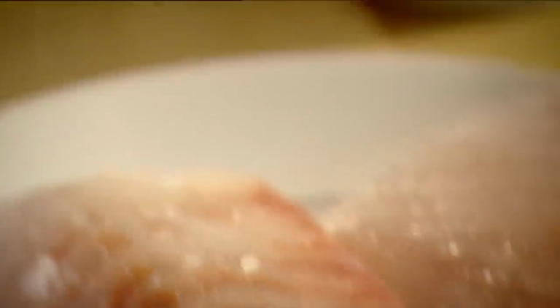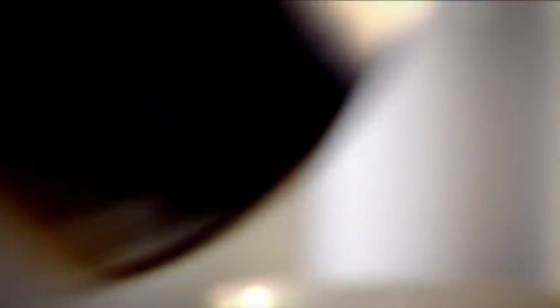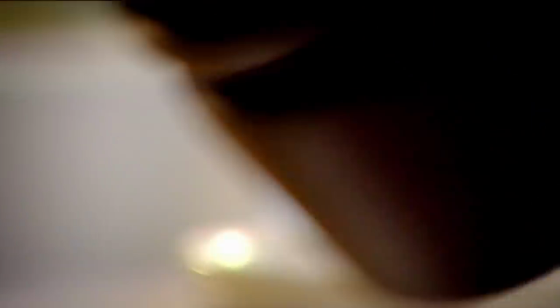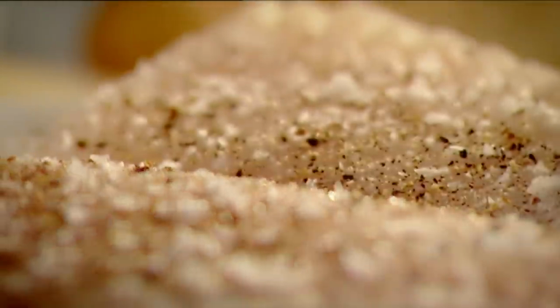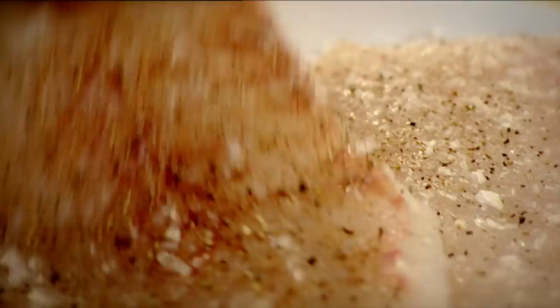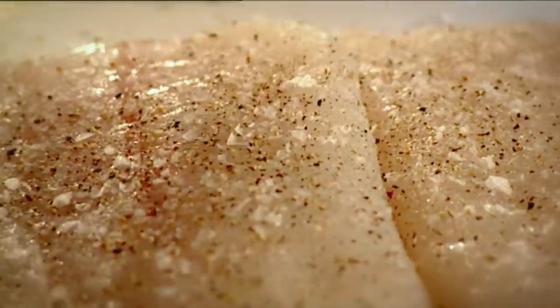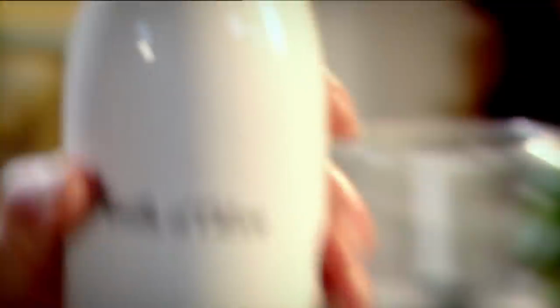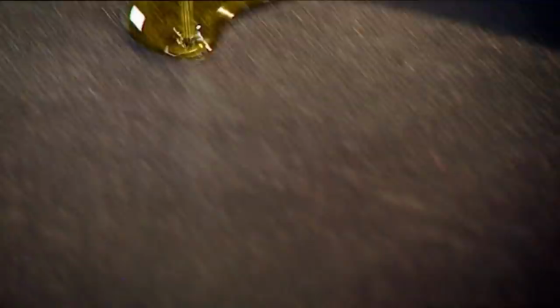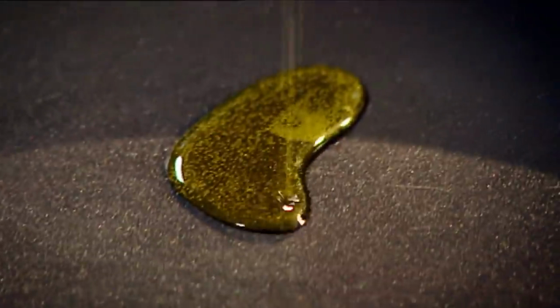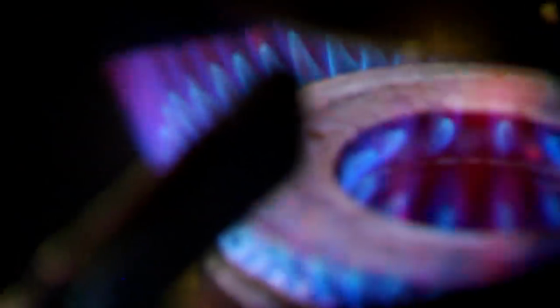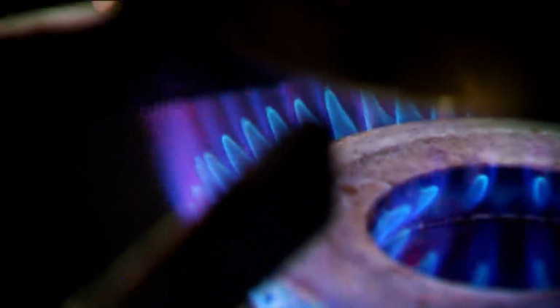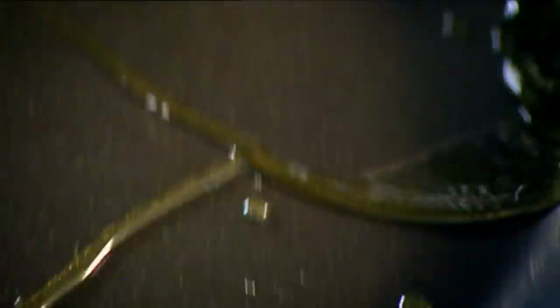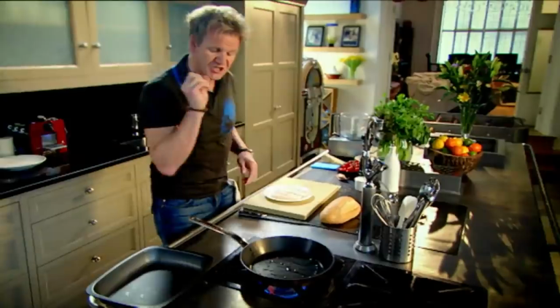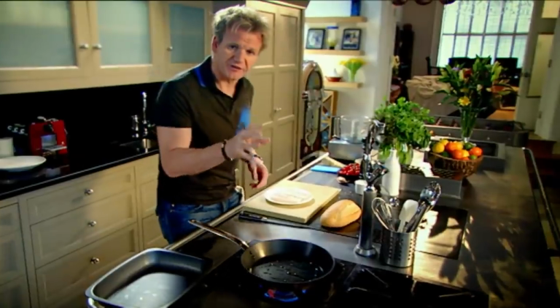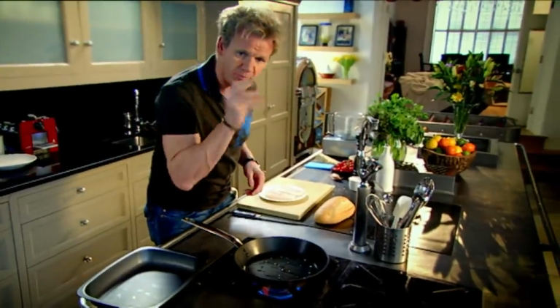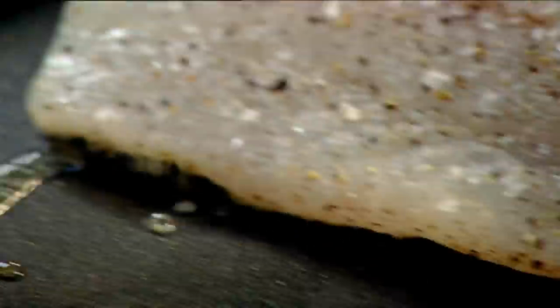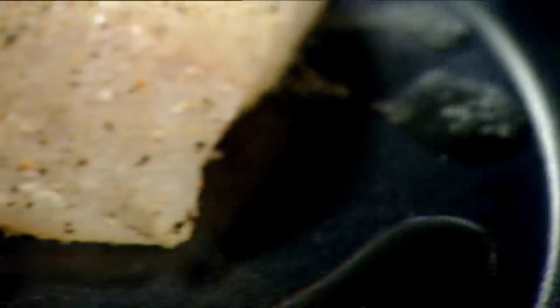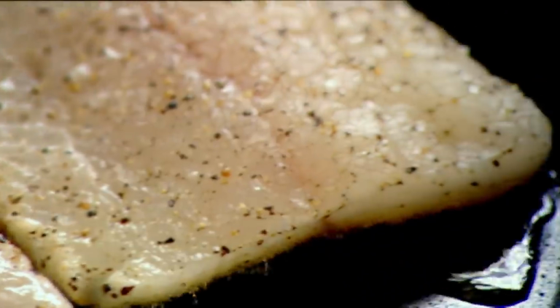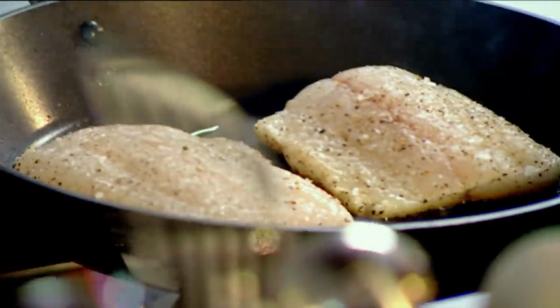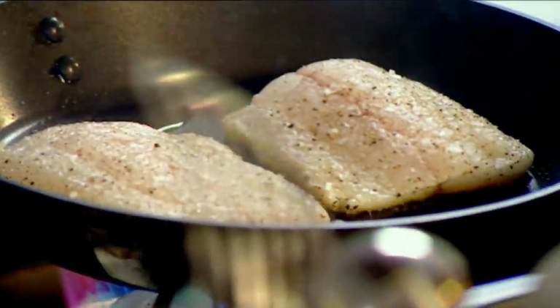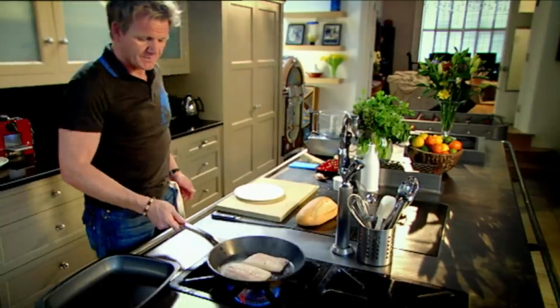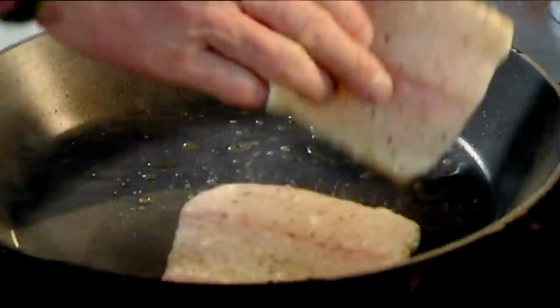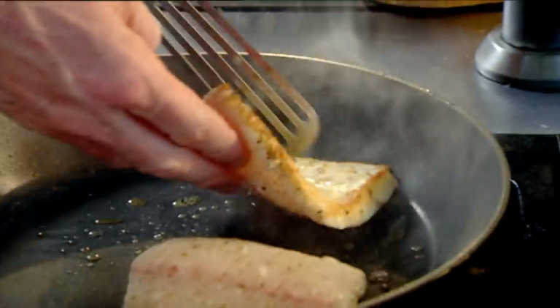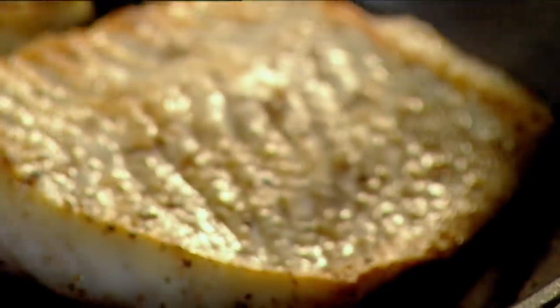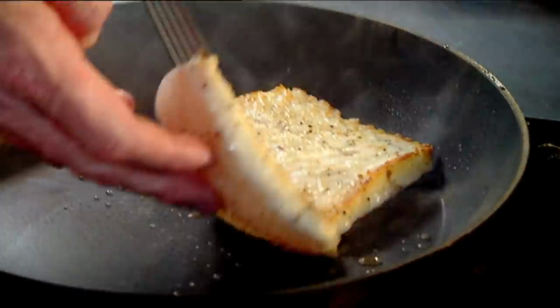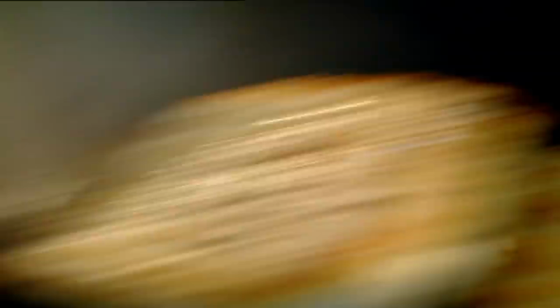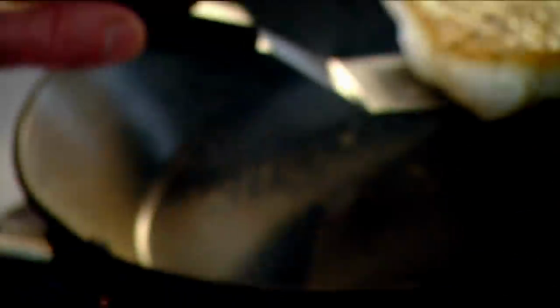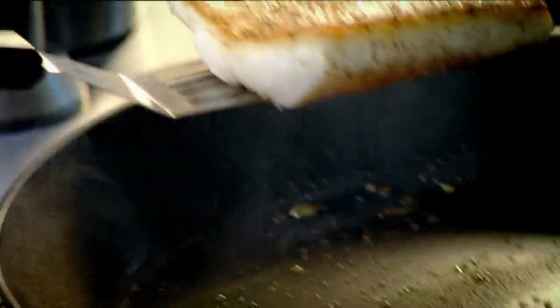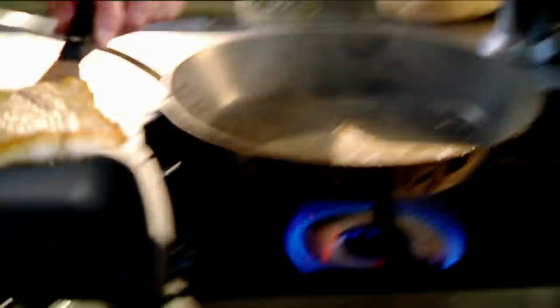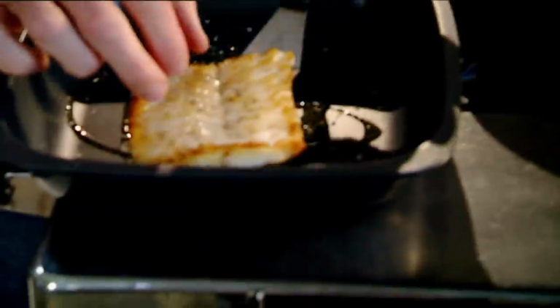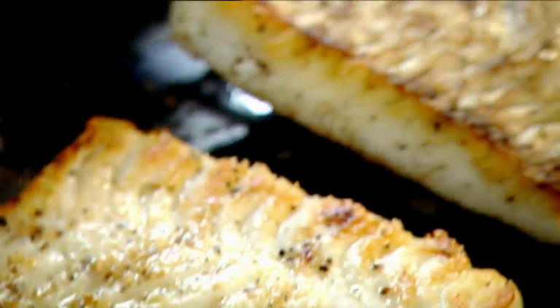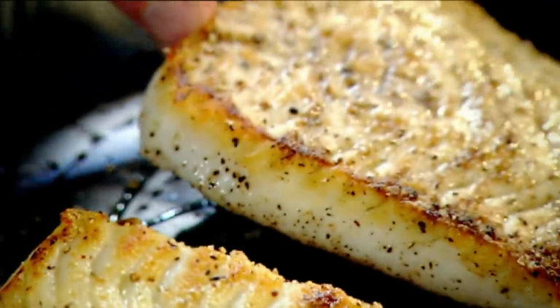Salt, pepper, olive oil, hot pan. We want to color the fish, not boil it. One minute each side. Take it out of the pan onto a tray.